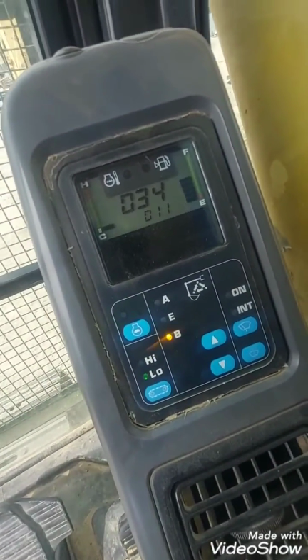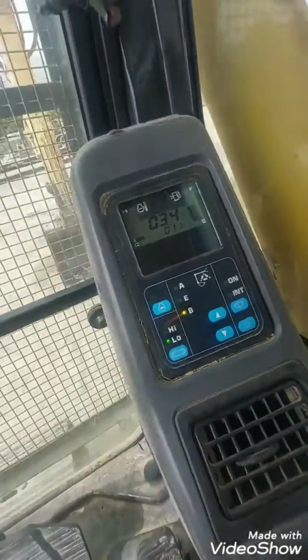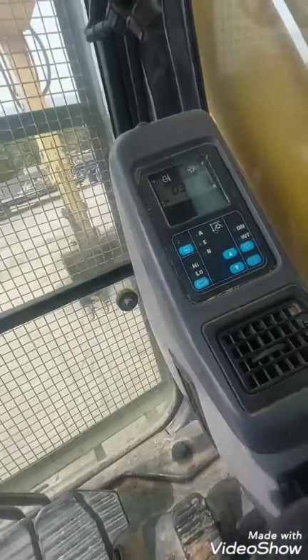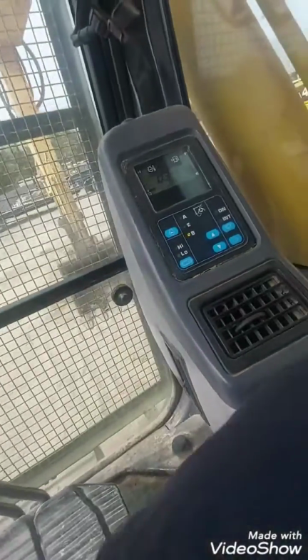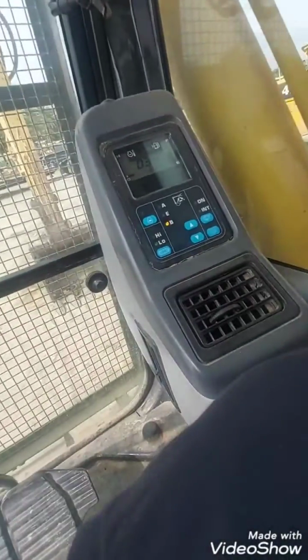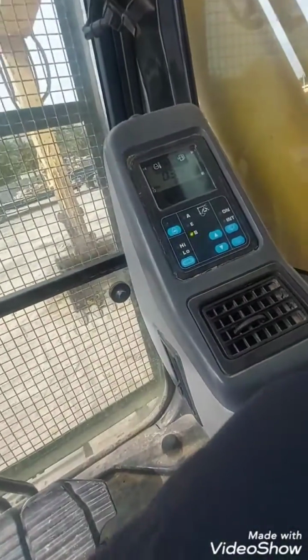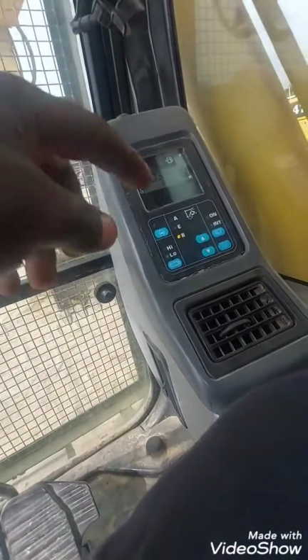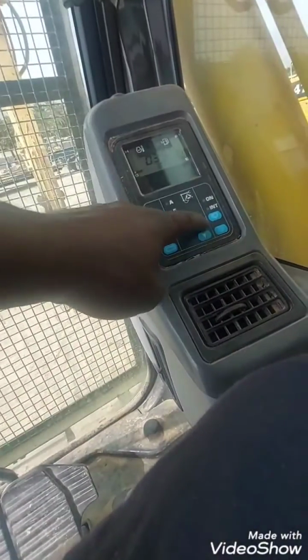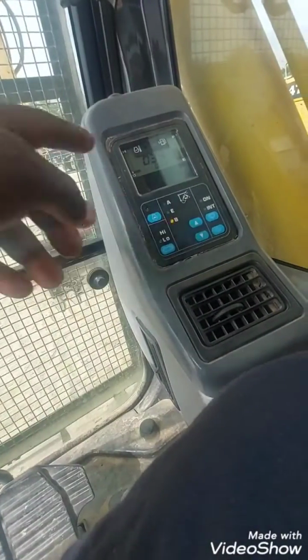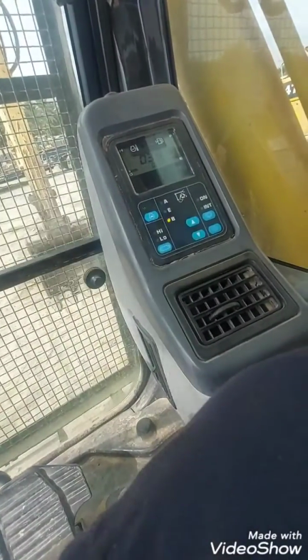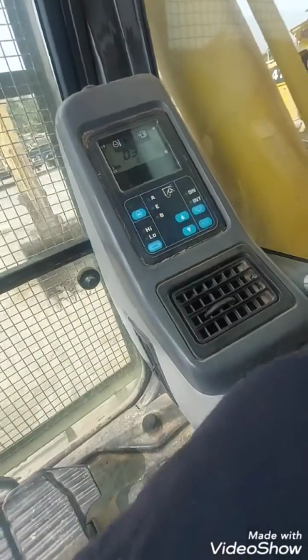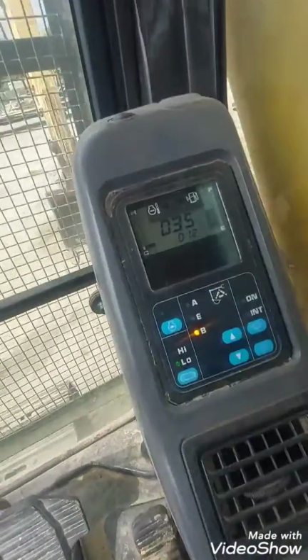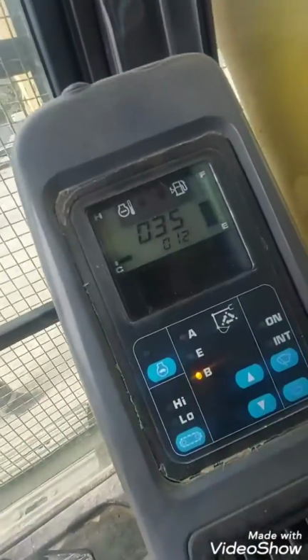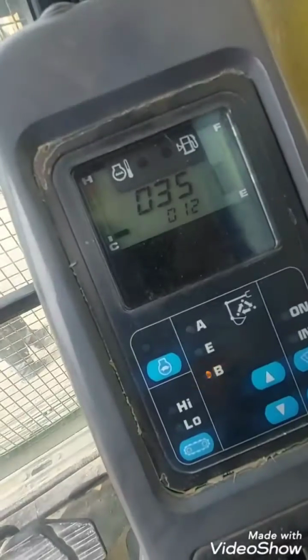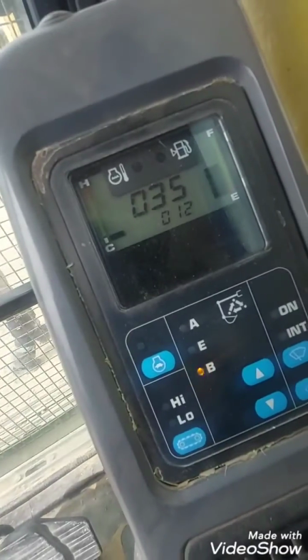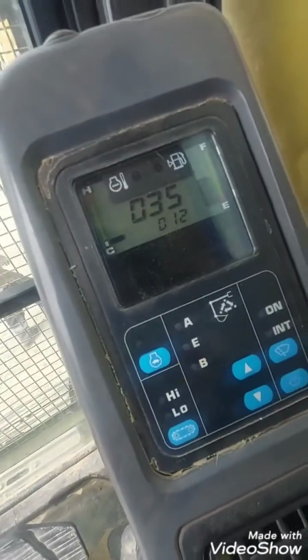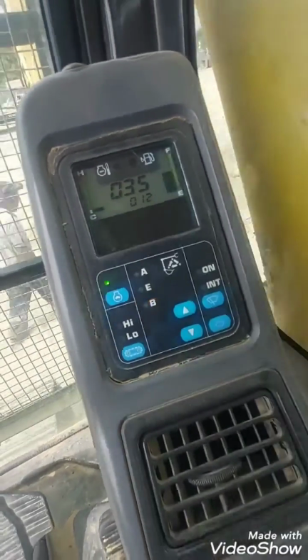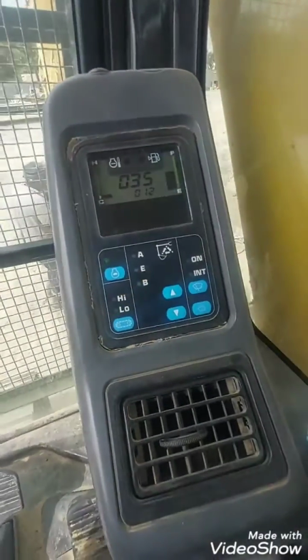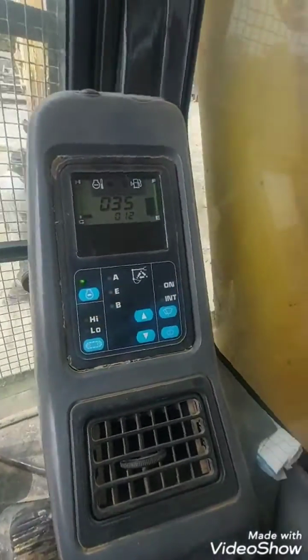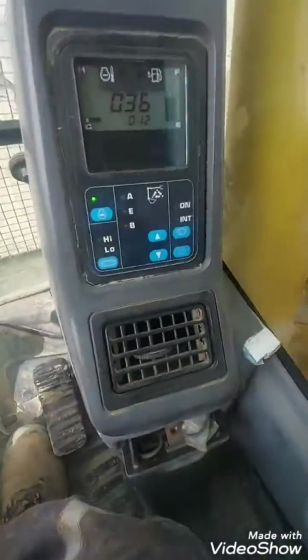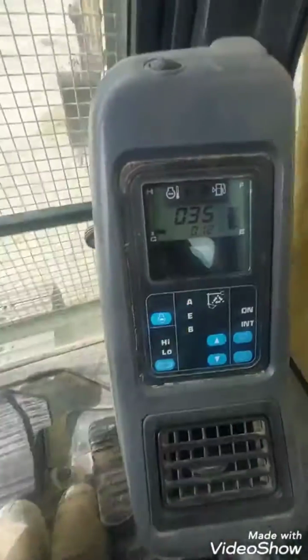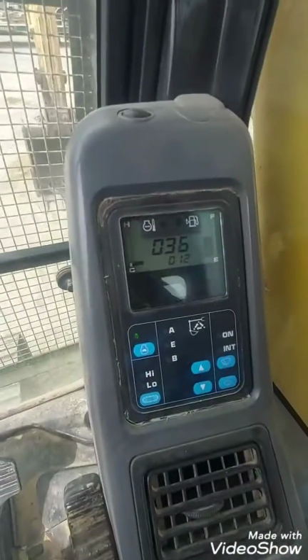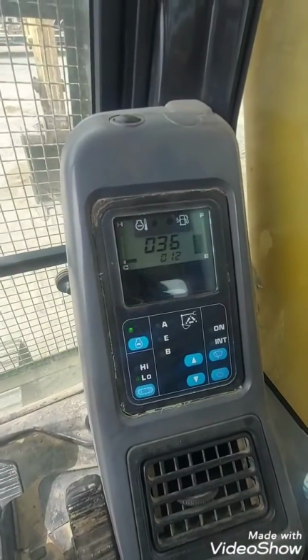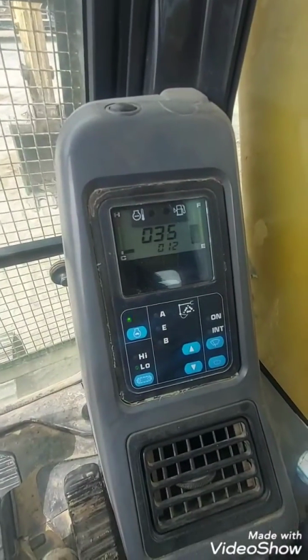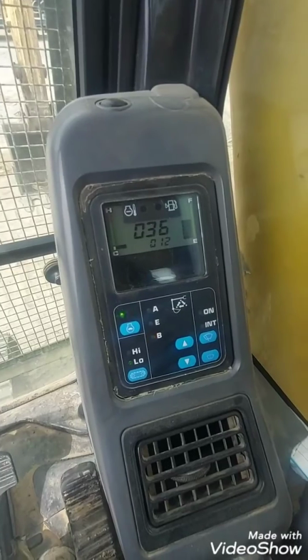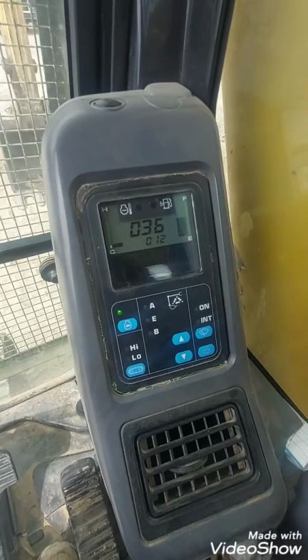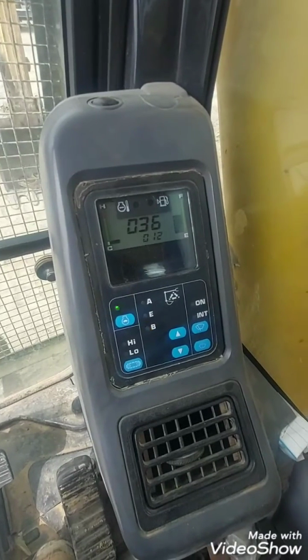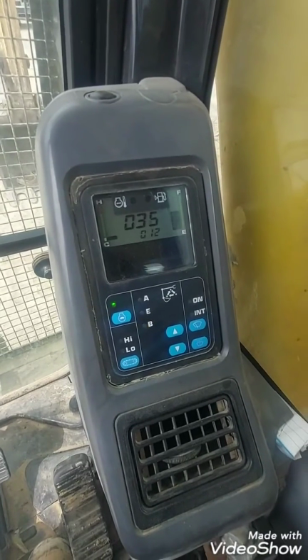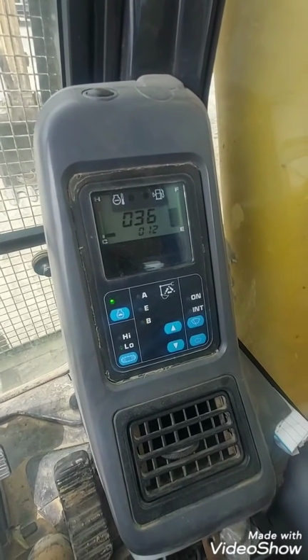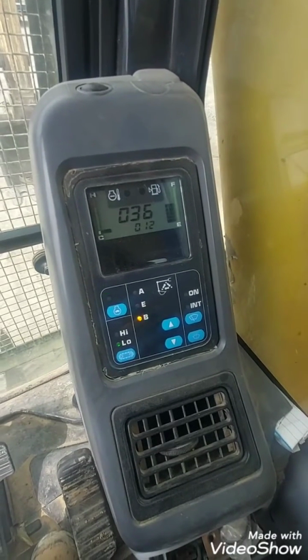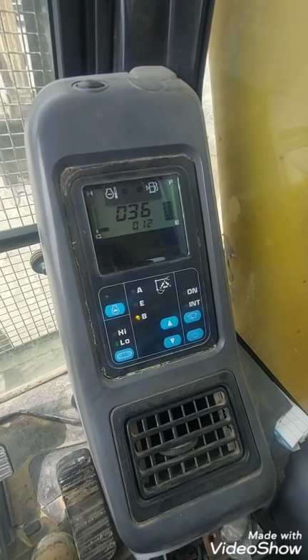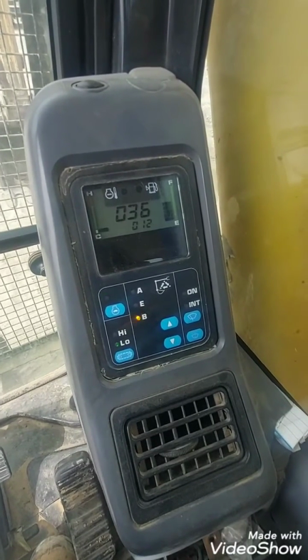This is the front pump pressure reading. In case you don't have a pressure gauge and you want to check your pump pressures, that's what you have to do — read it directly from the monitor.